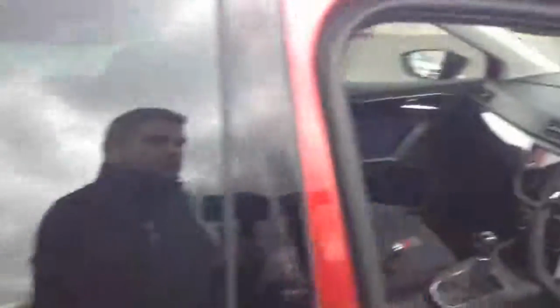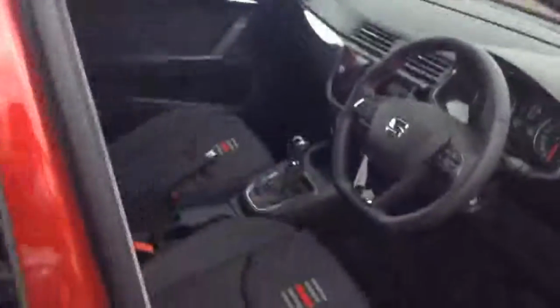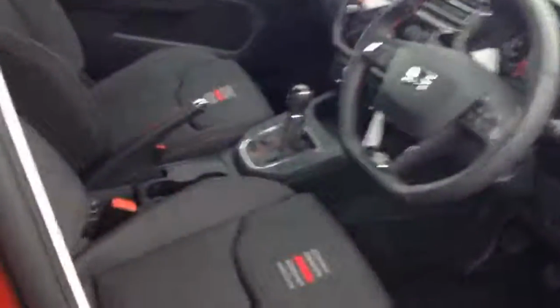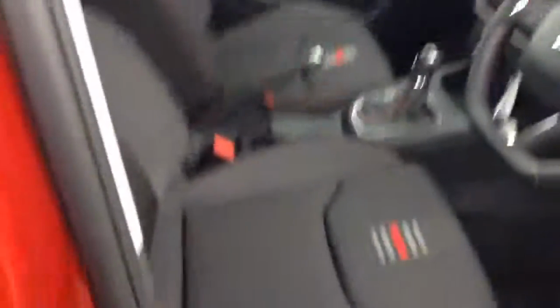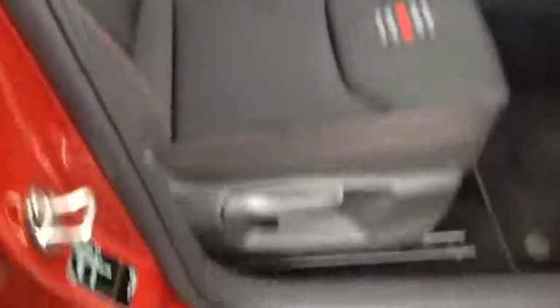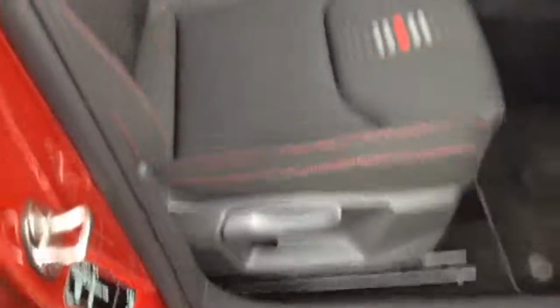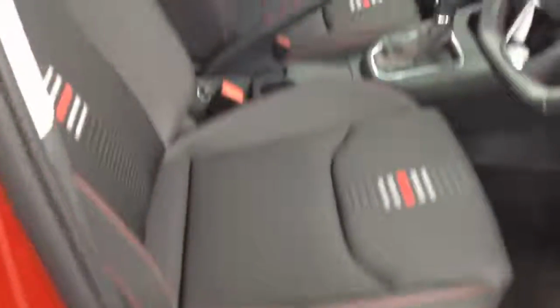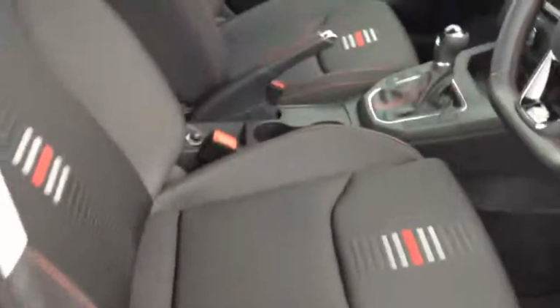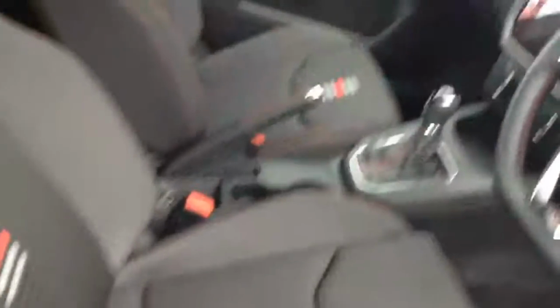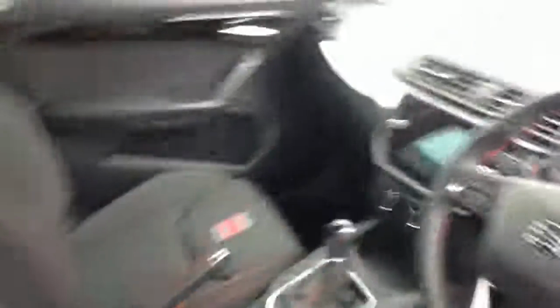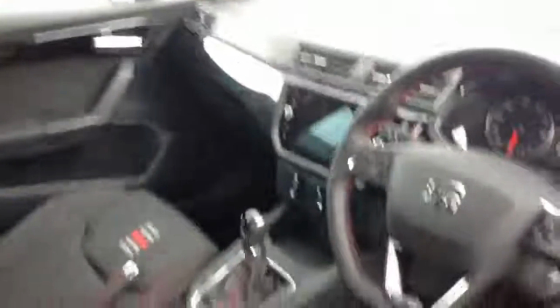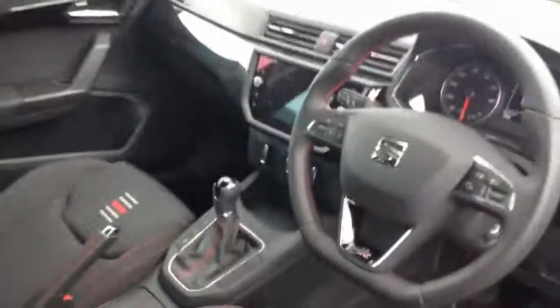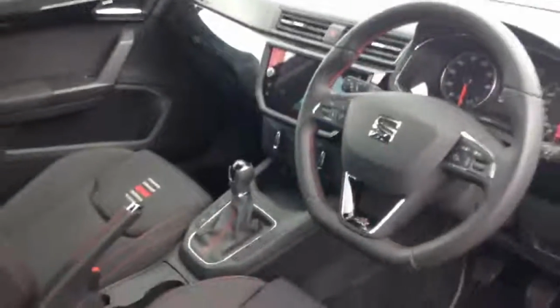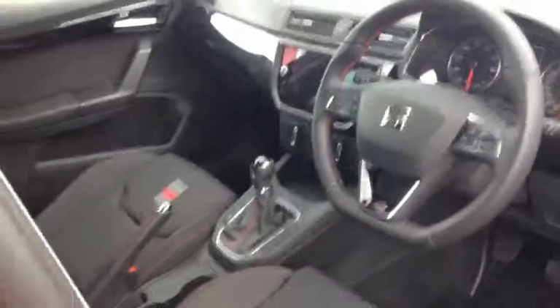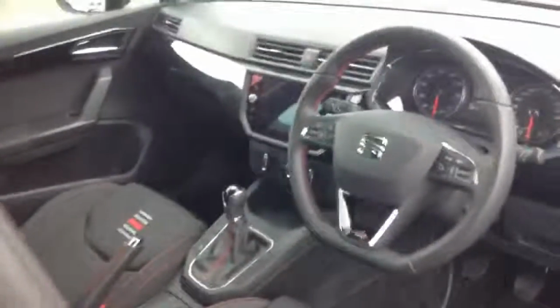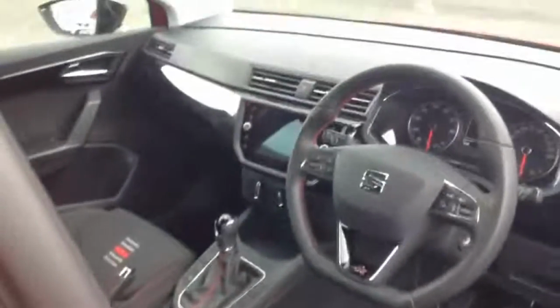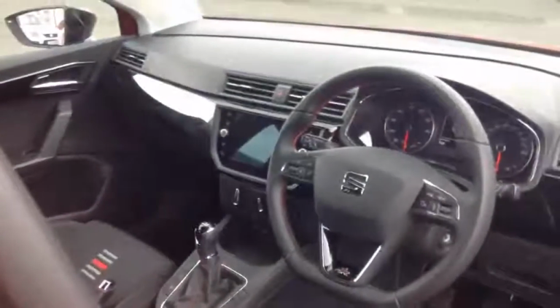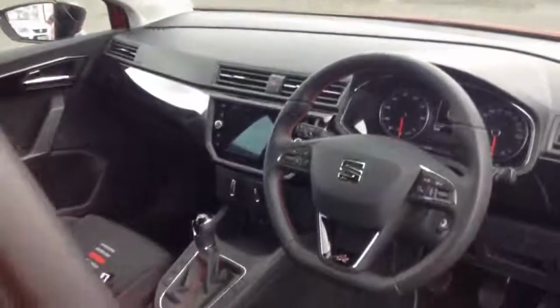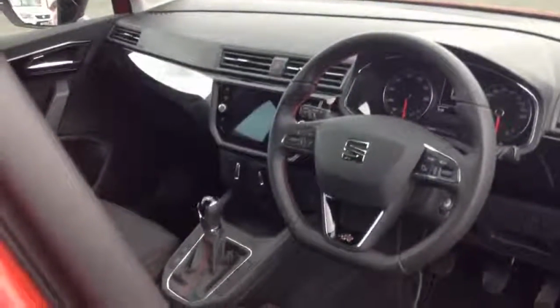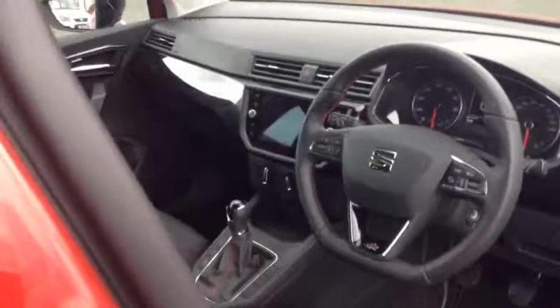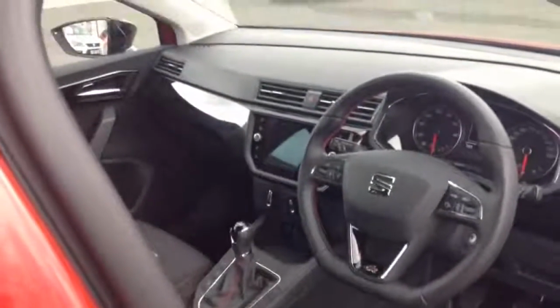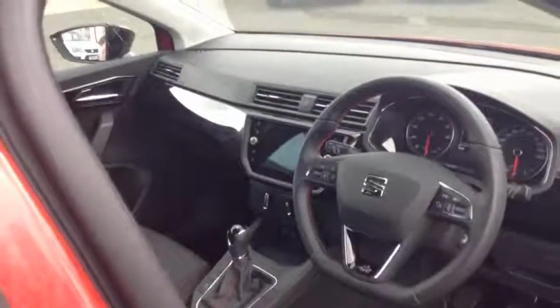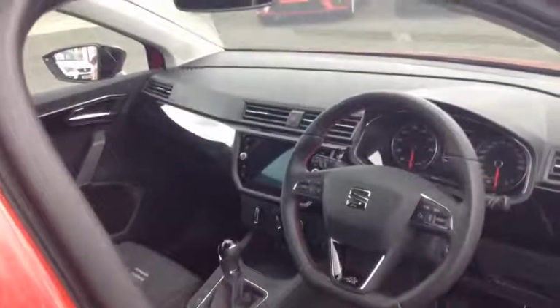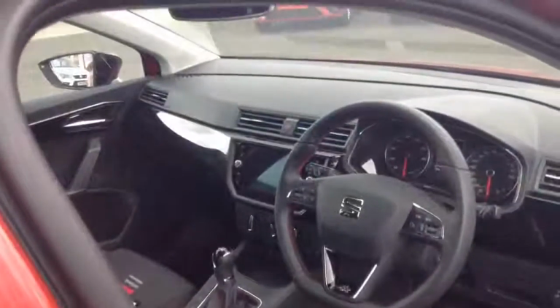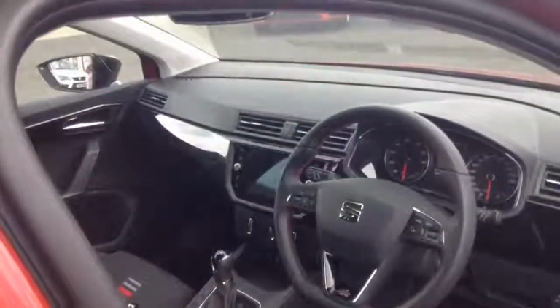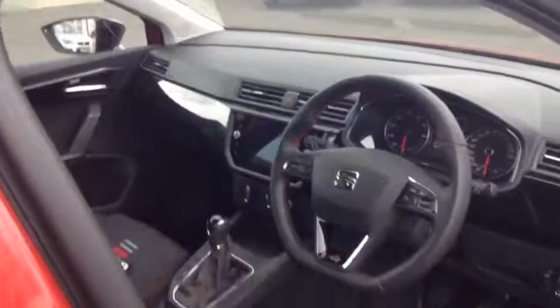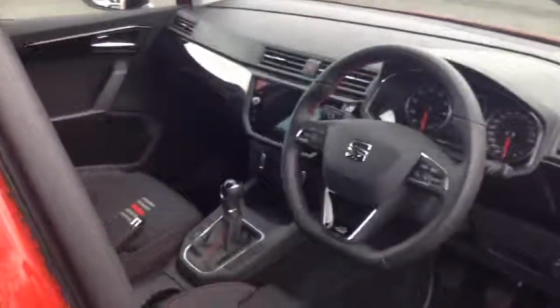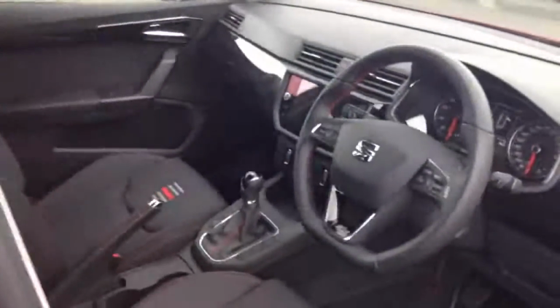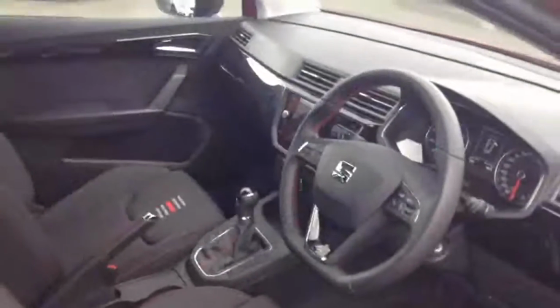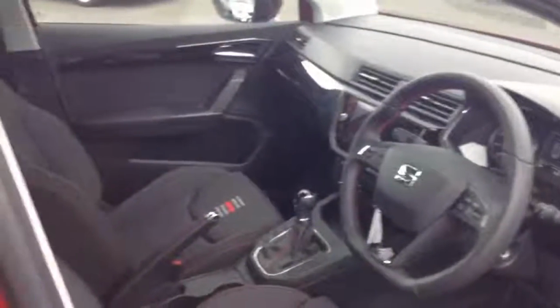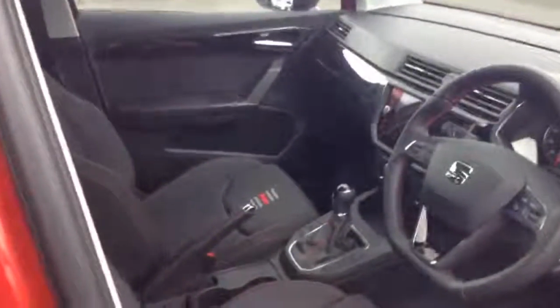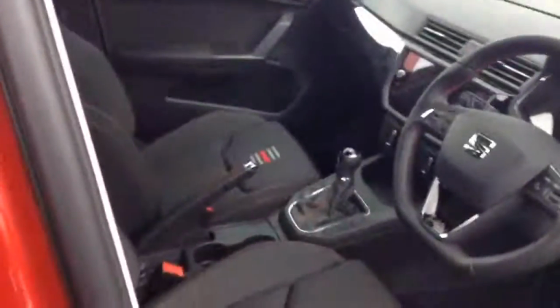A closer look at the interior: this vehicle has grey cloth upholstery with auto light function, steering wheel mounted controls, built-in satellite navigation, and it also has front electric windows and cruise control.